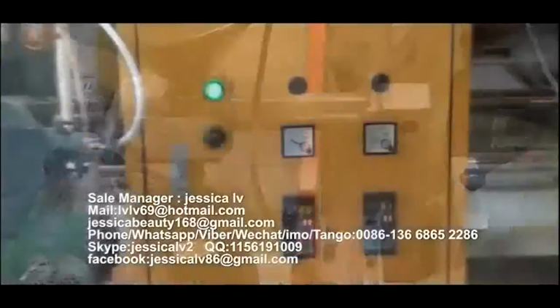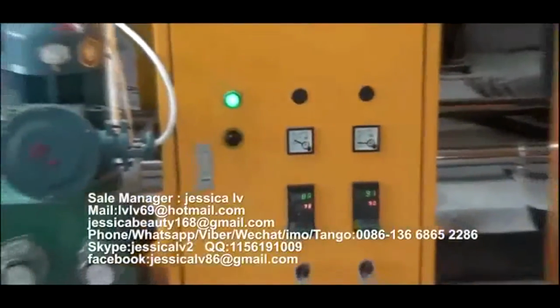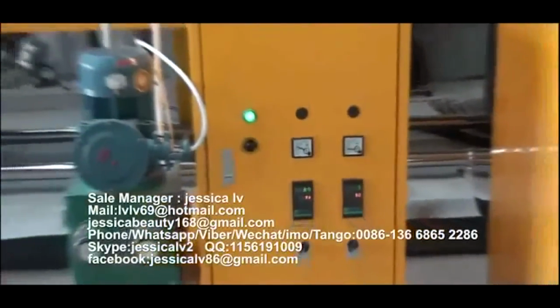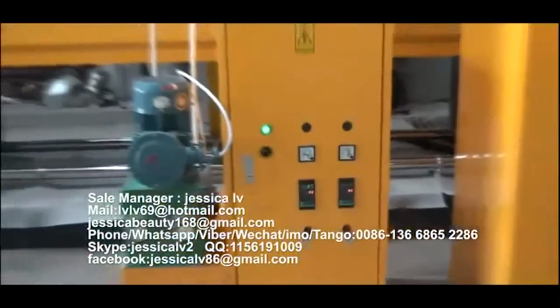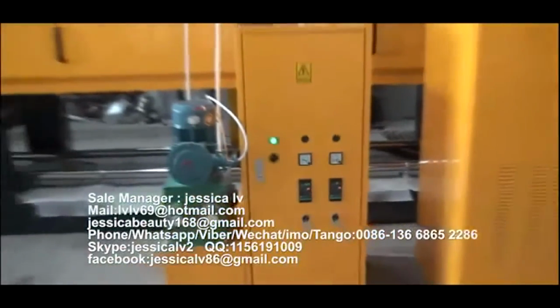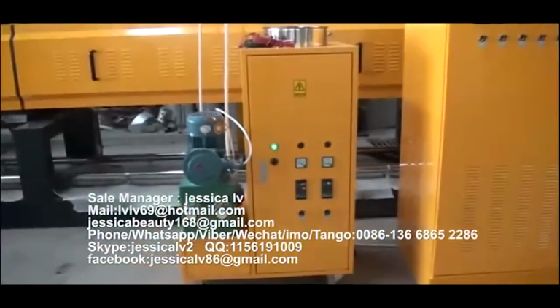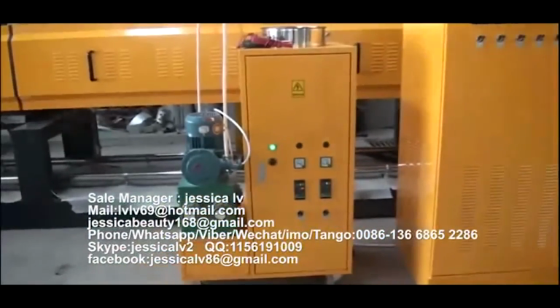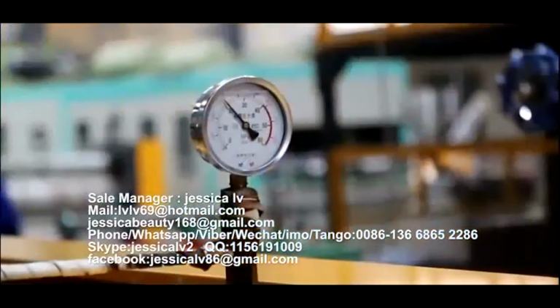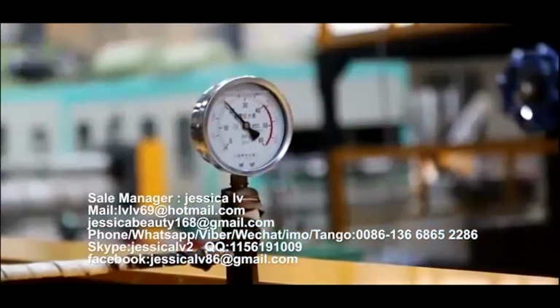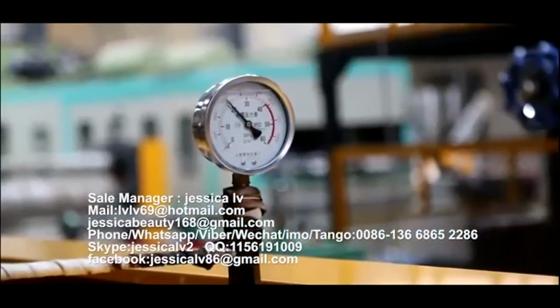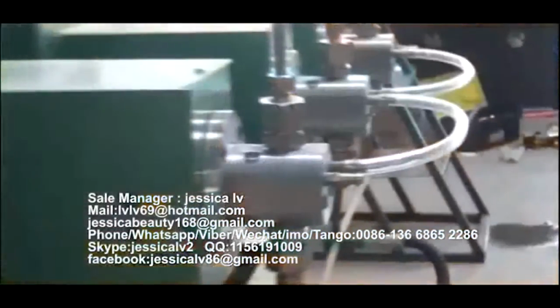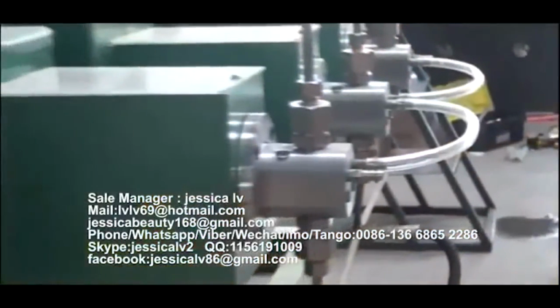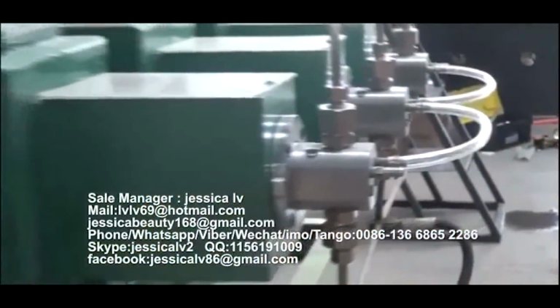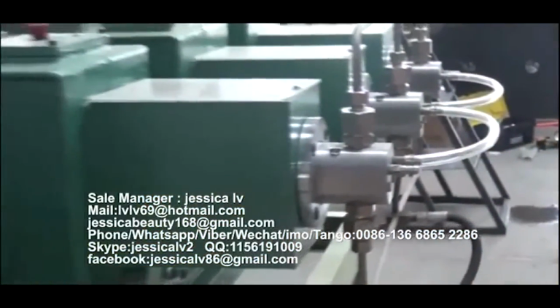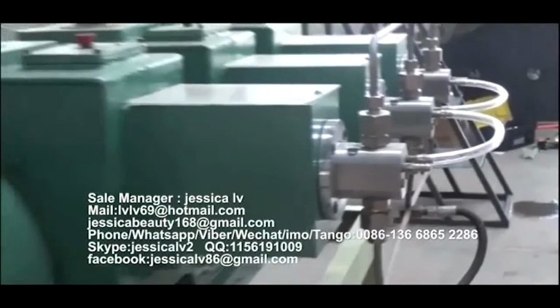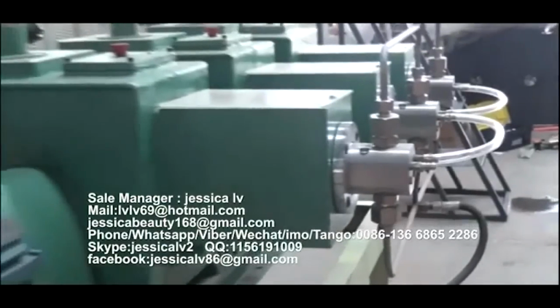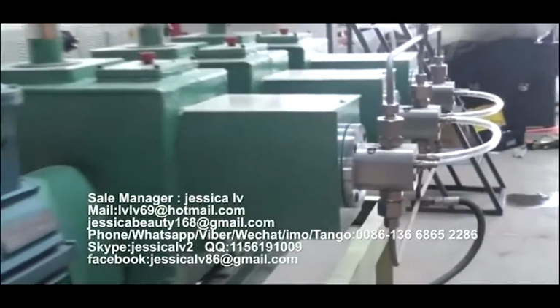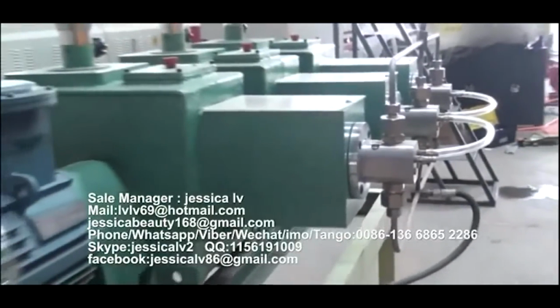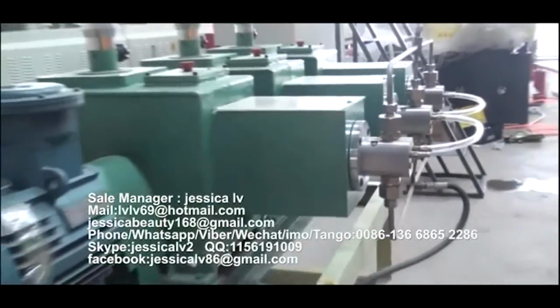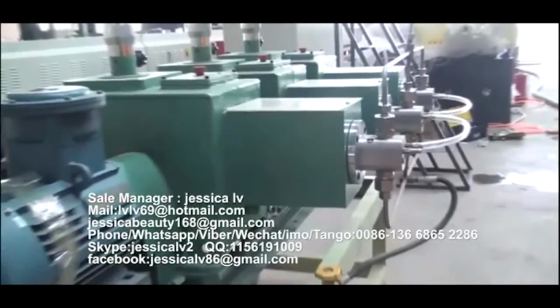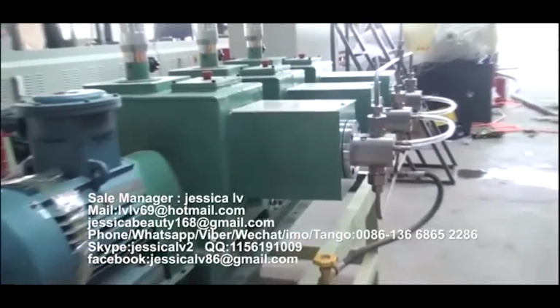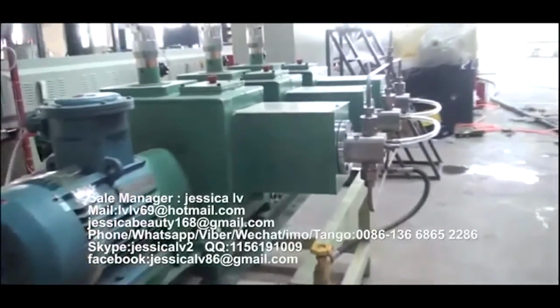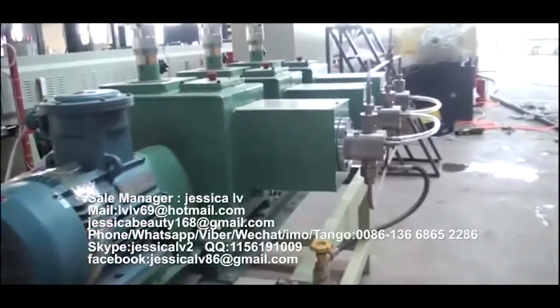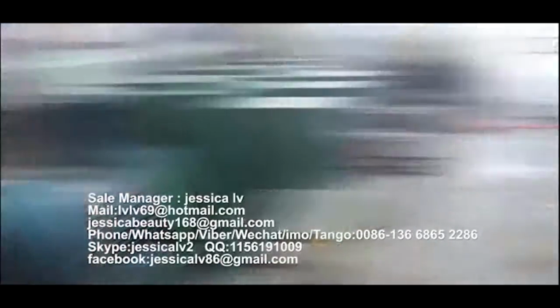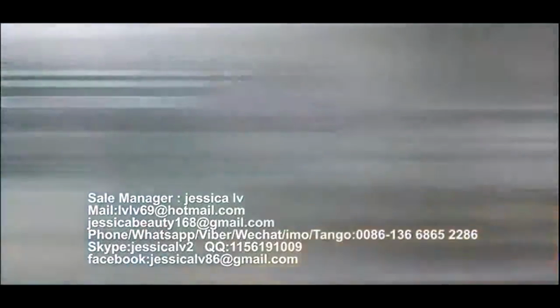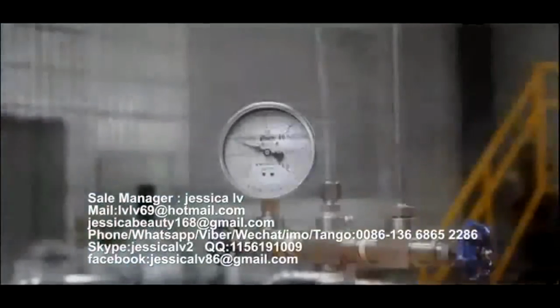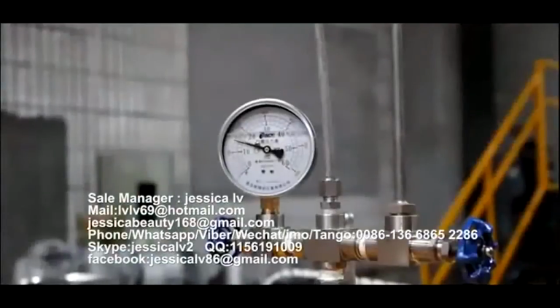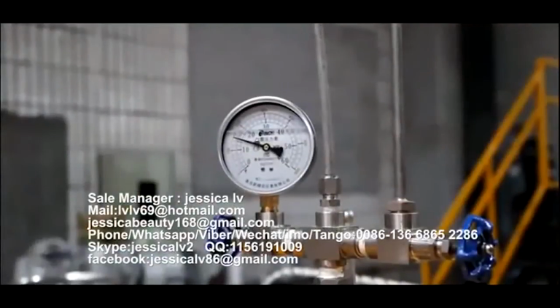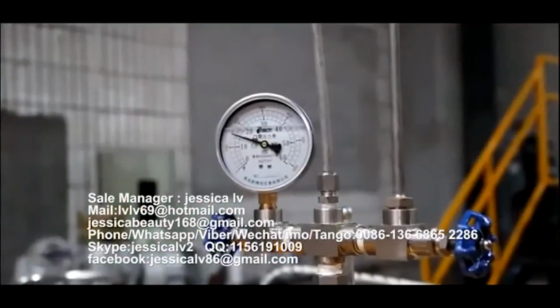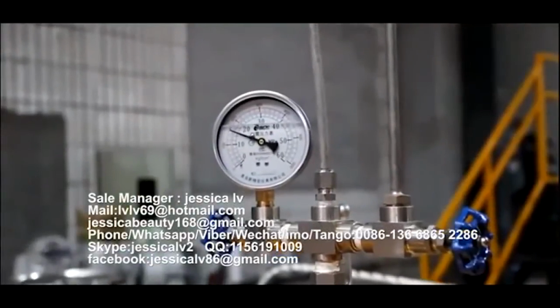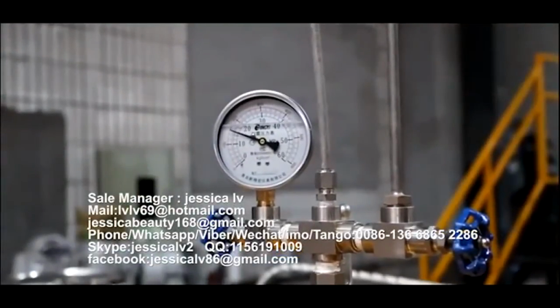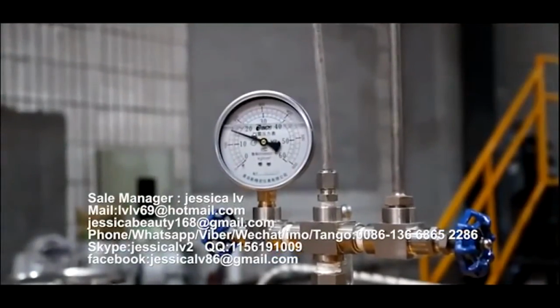The anti-shrinking agent is injected into the spiral tube by GMS pump to mix with the raw materials. The function is to prevent the product's shrinking.